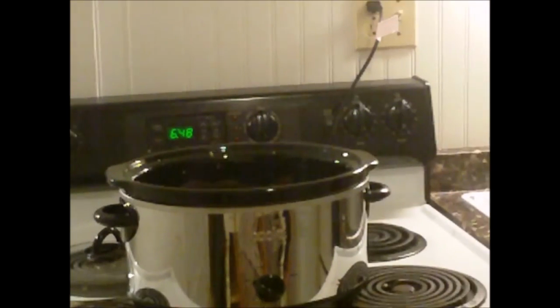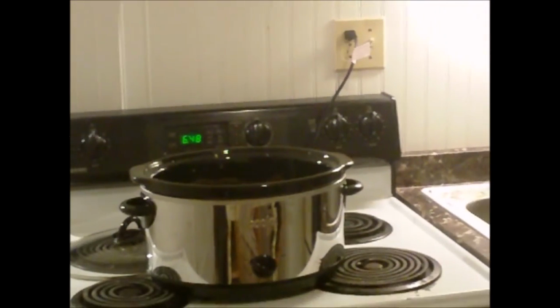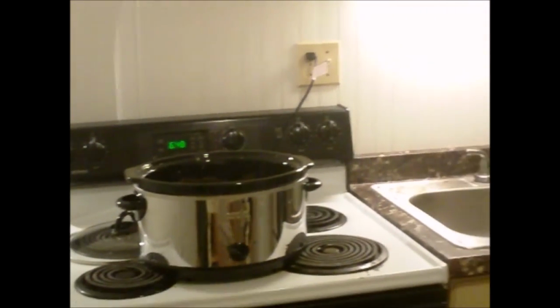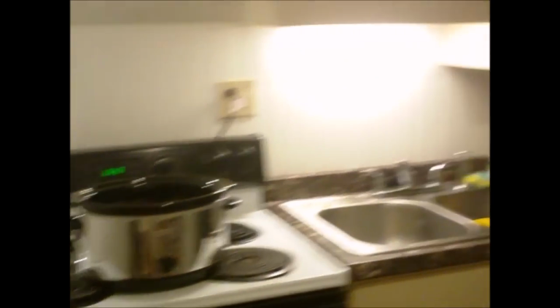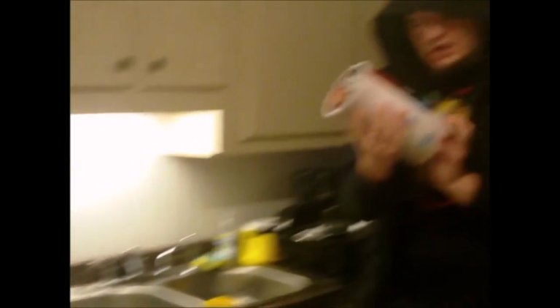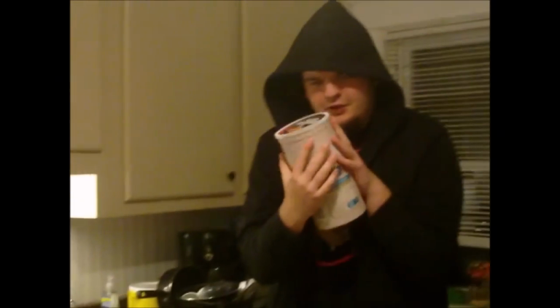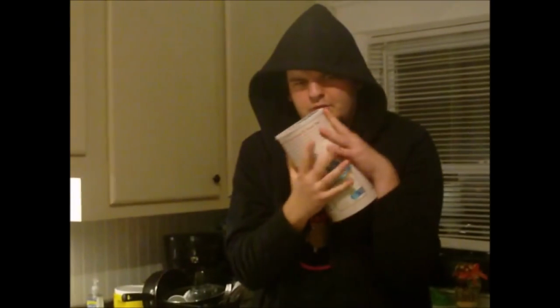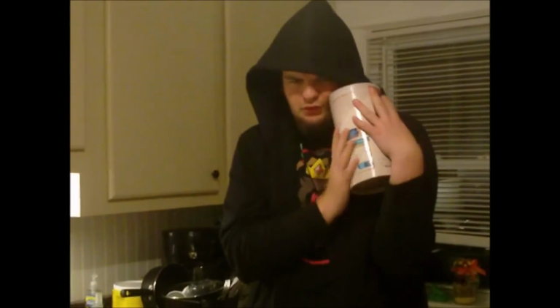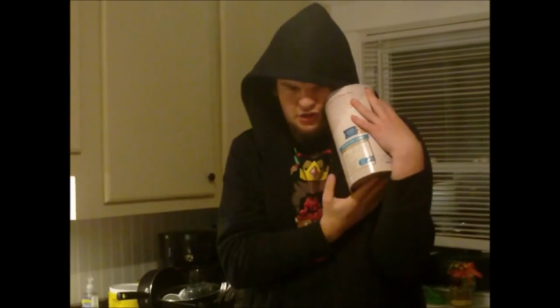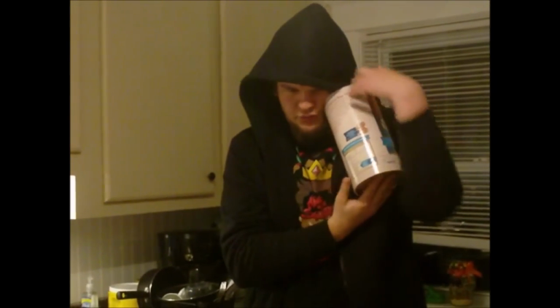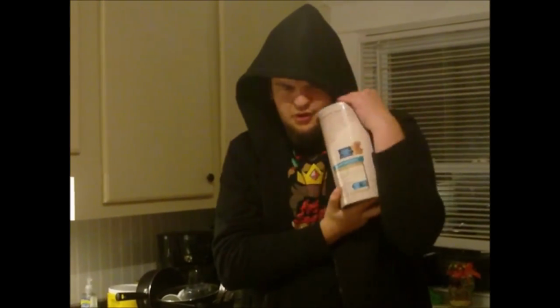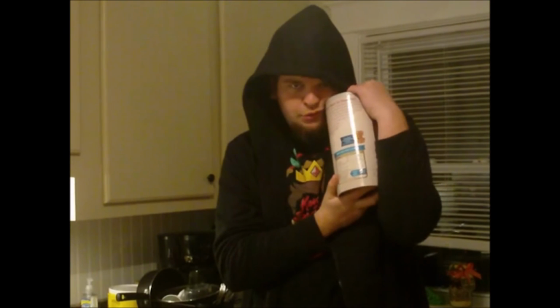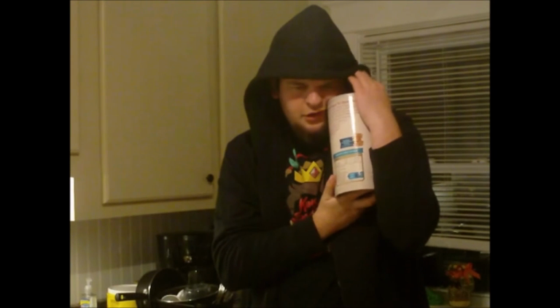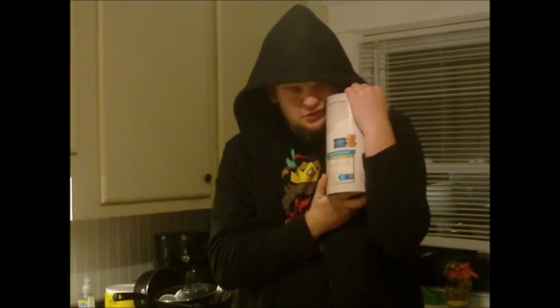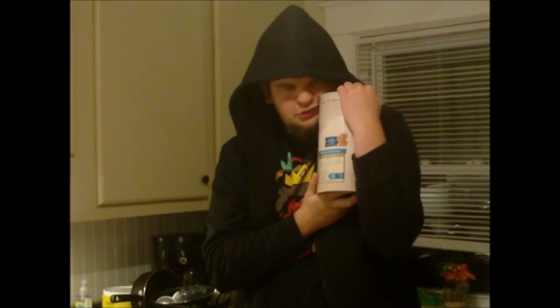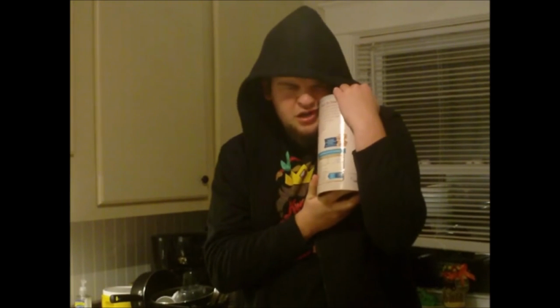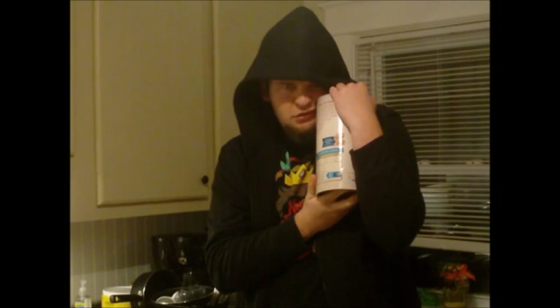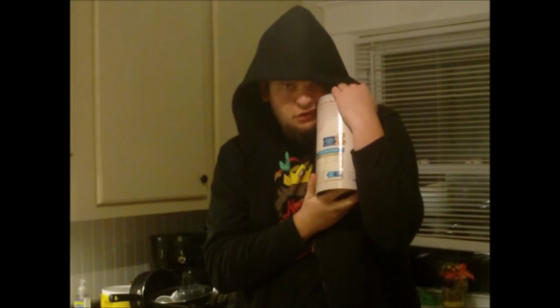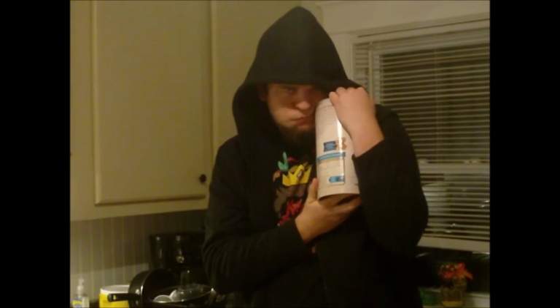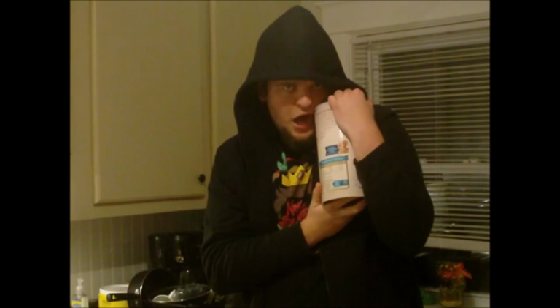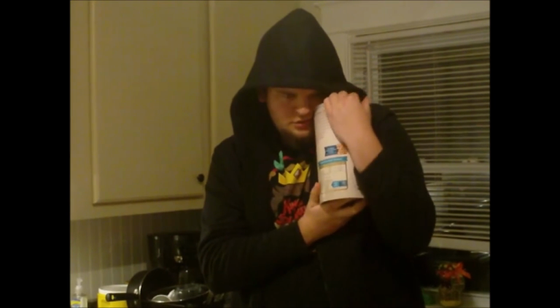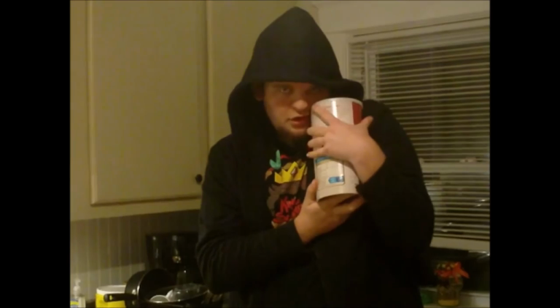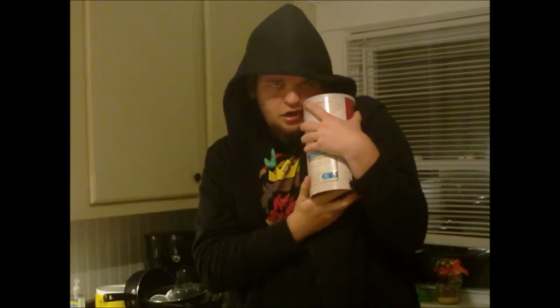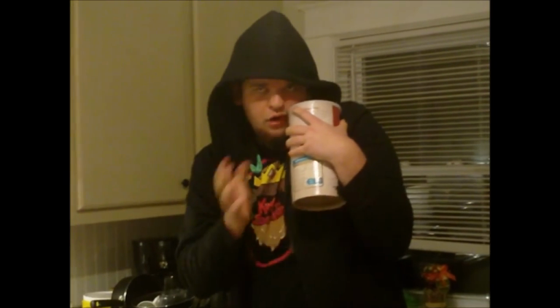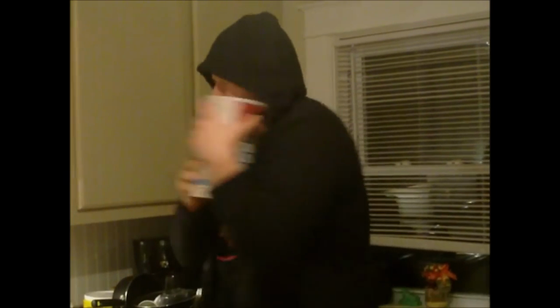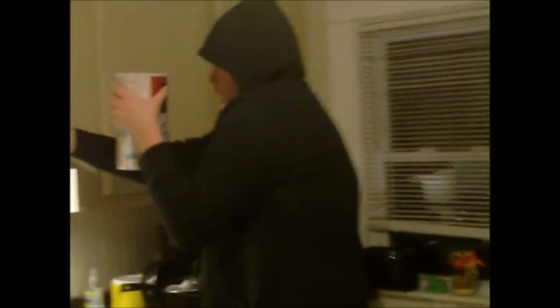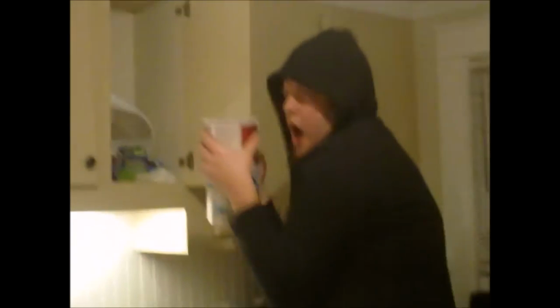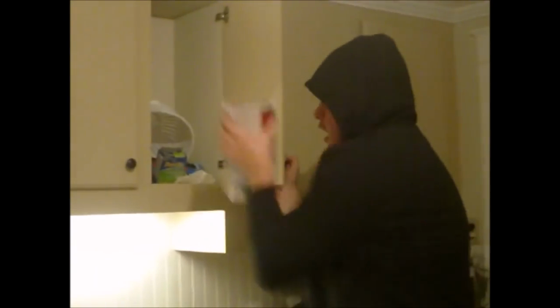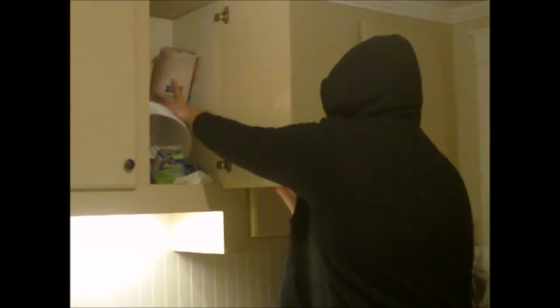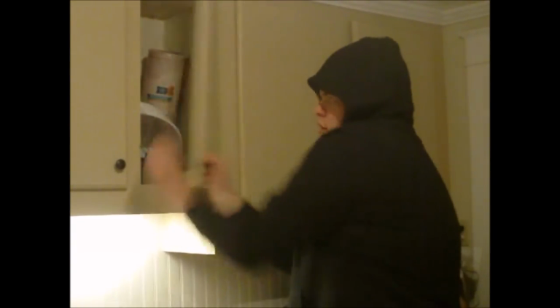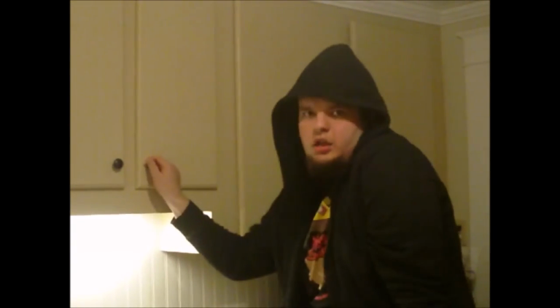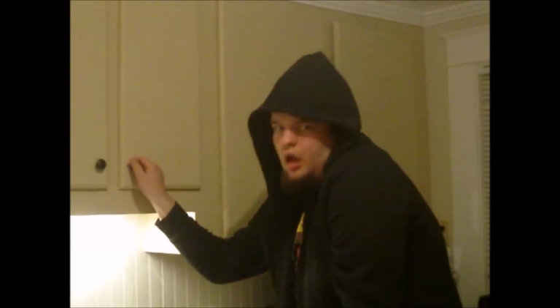Now as you can see we have some Quaker oats. The Quaker oats do not go in the crock pot. They go in the crock pot, like so.